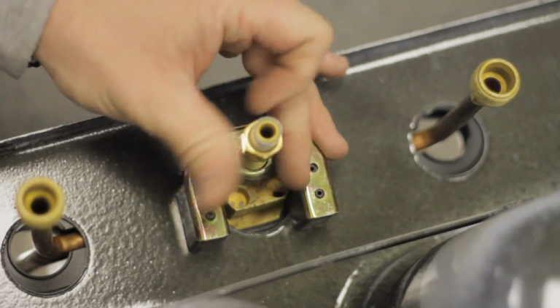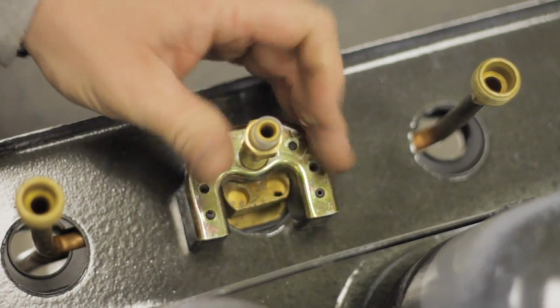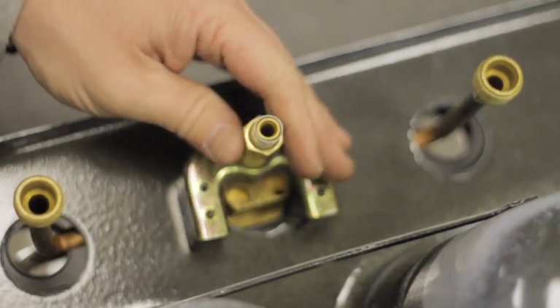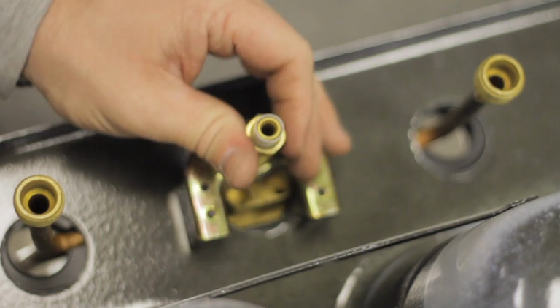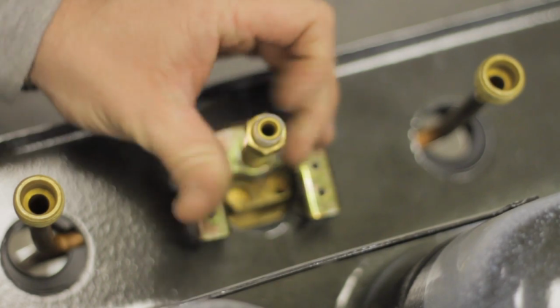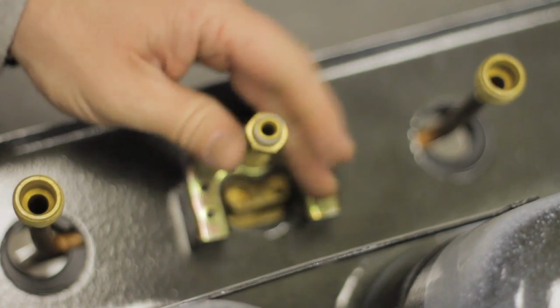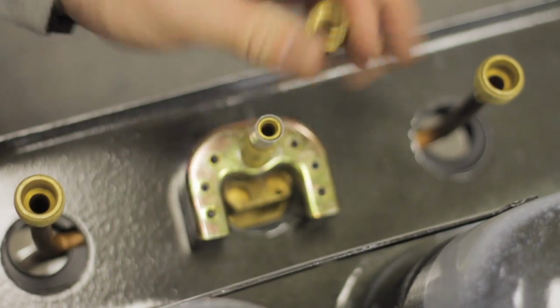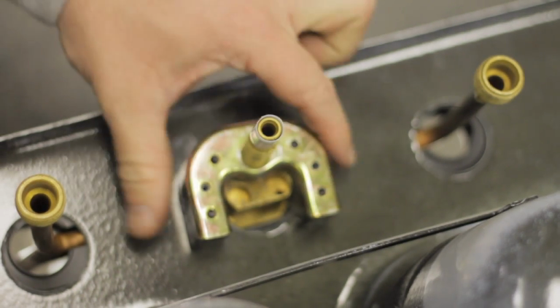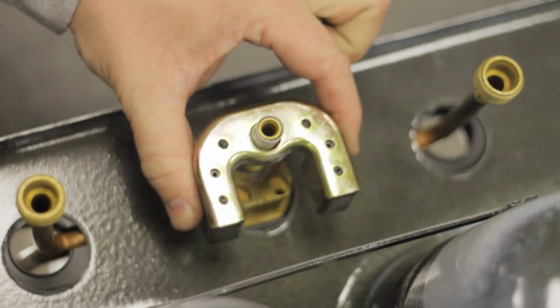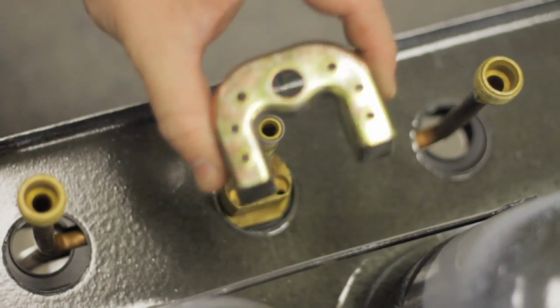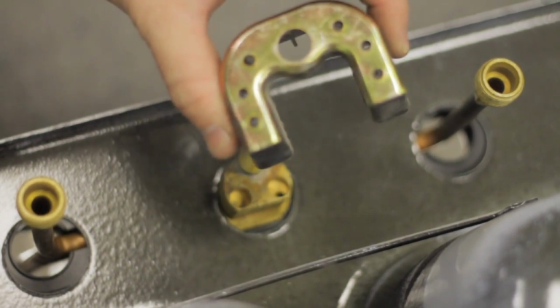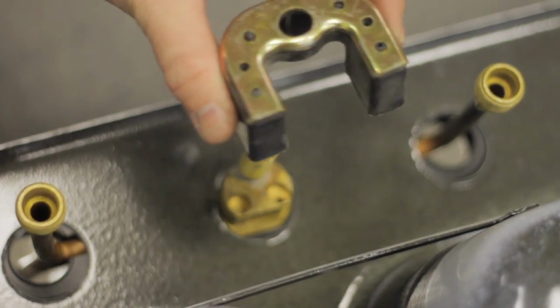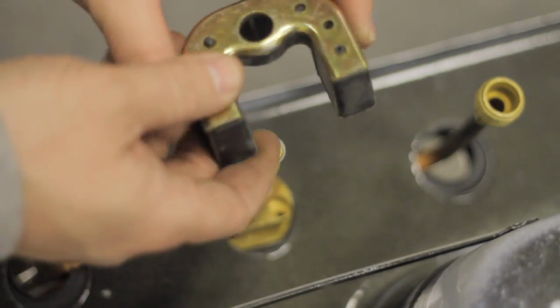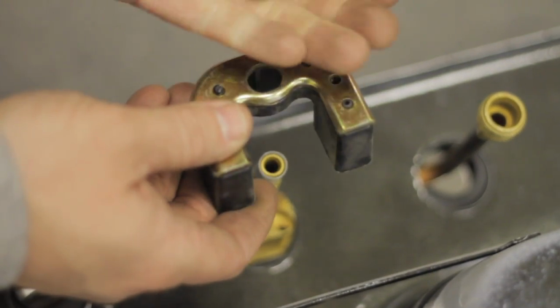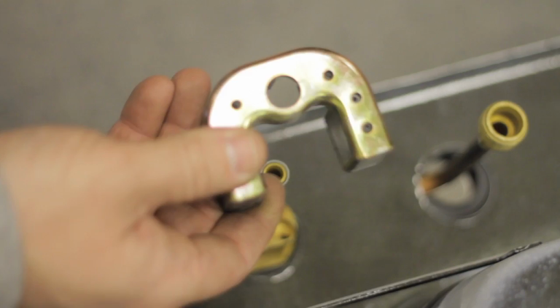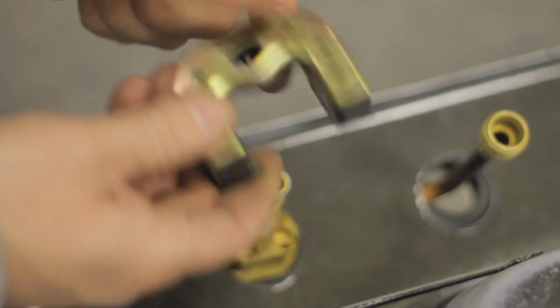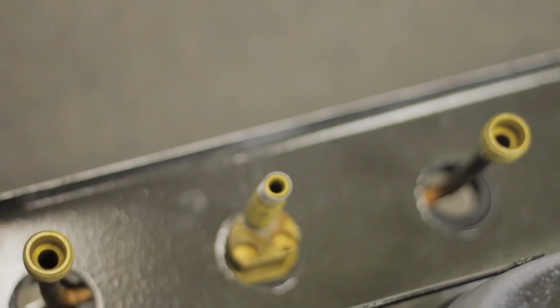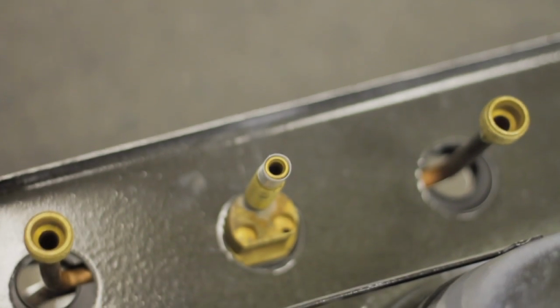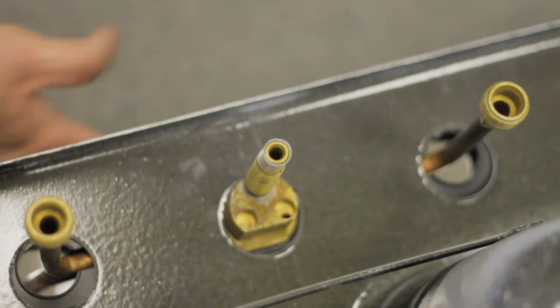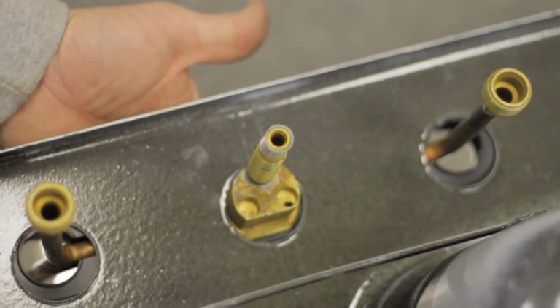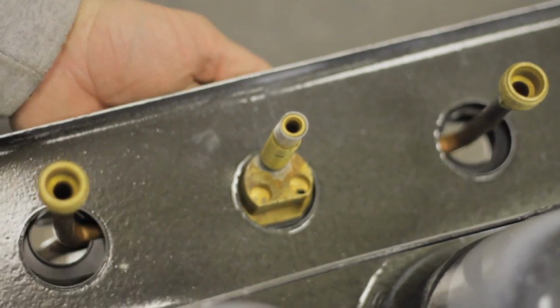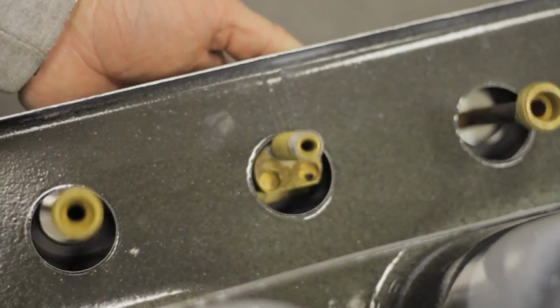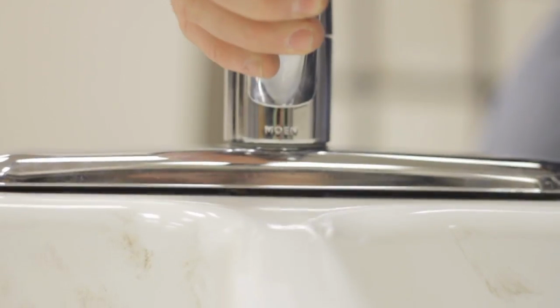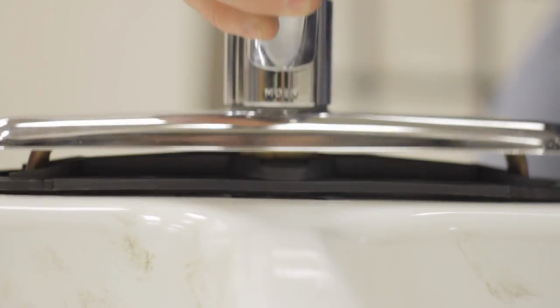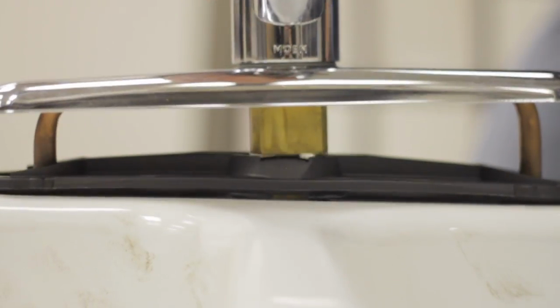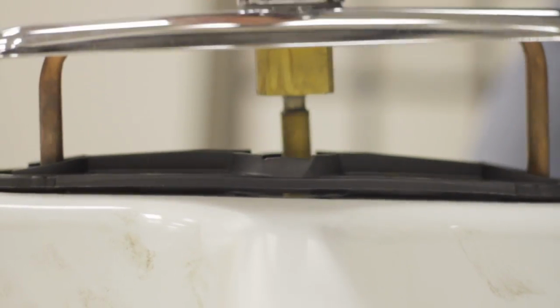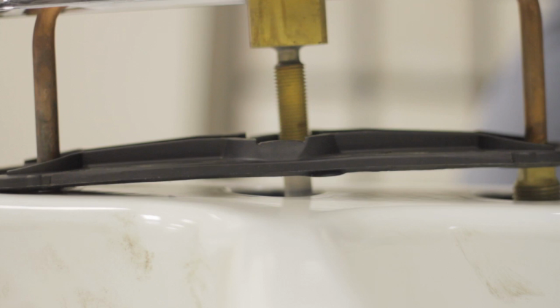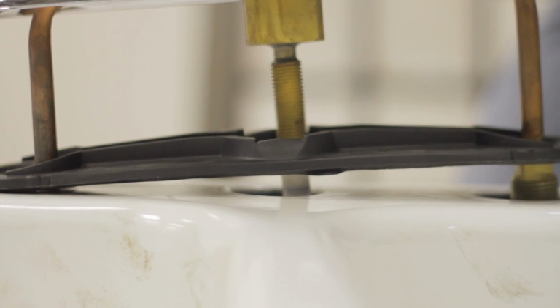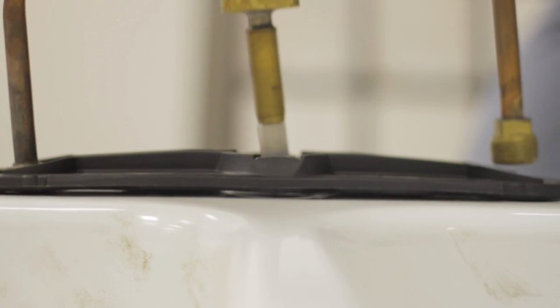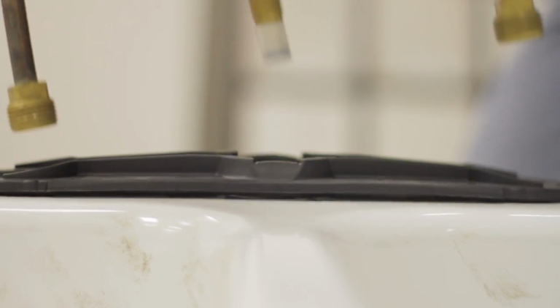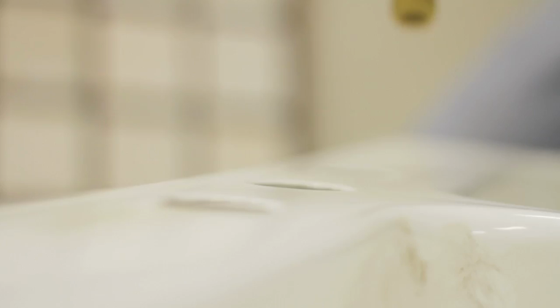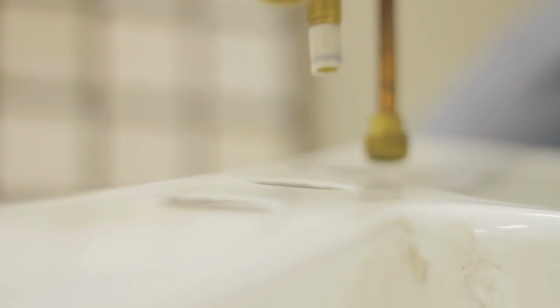Remove your lock nut and base plate. You're now ready to remove the old faucet and reinstall your new faucet.